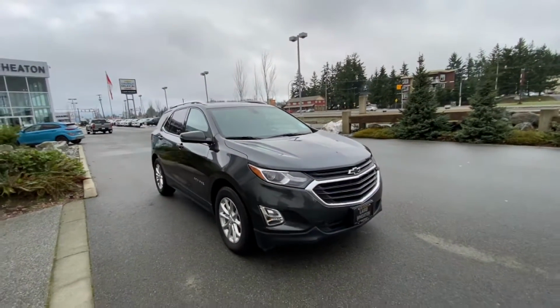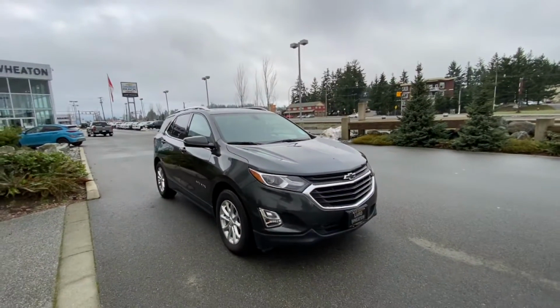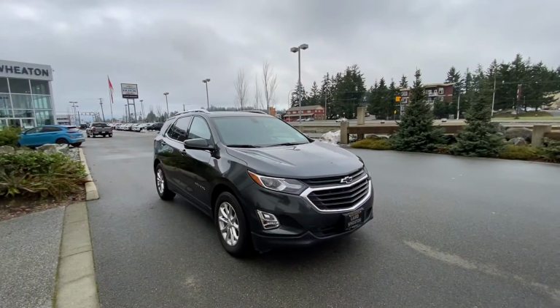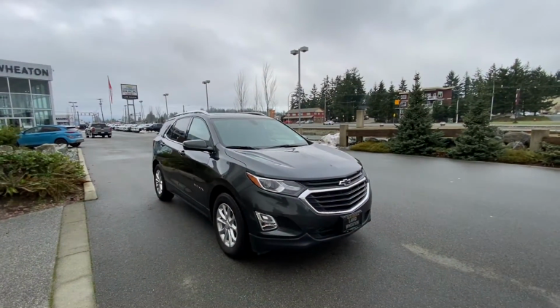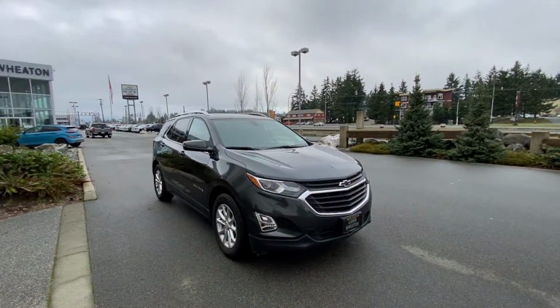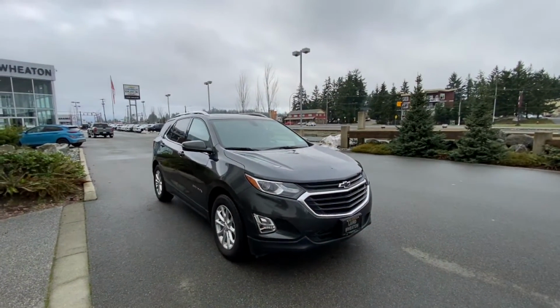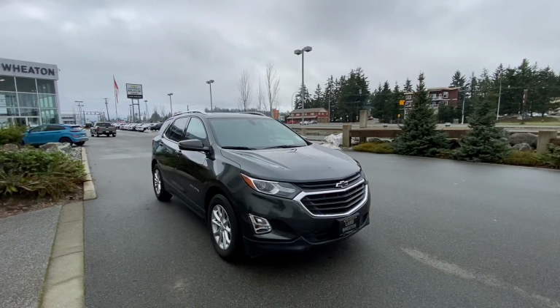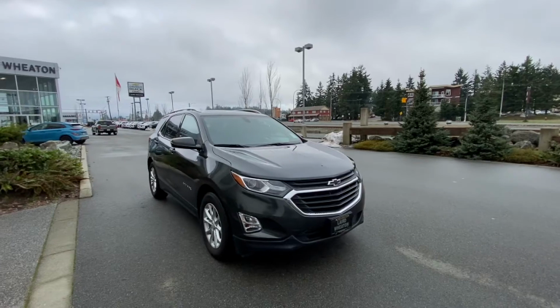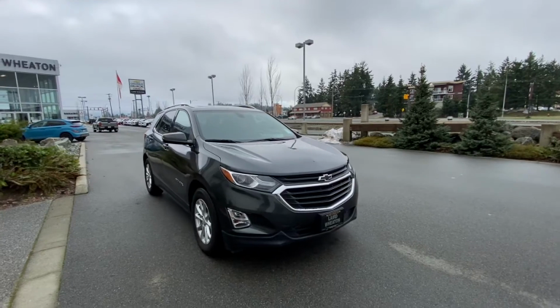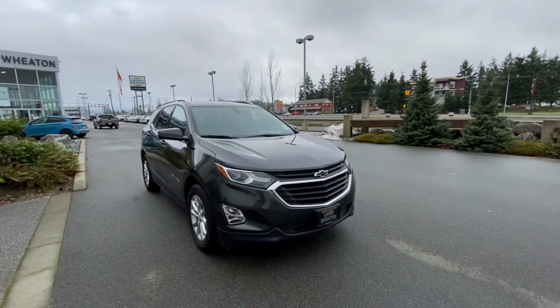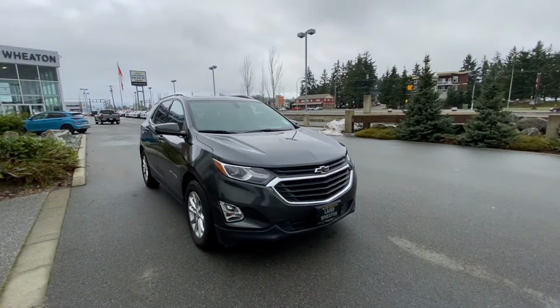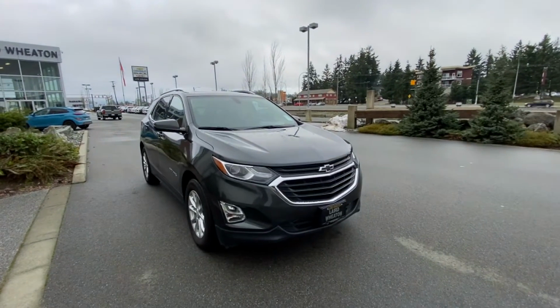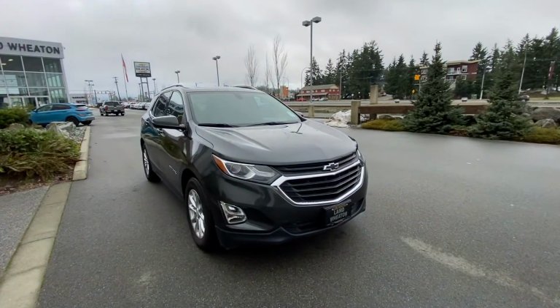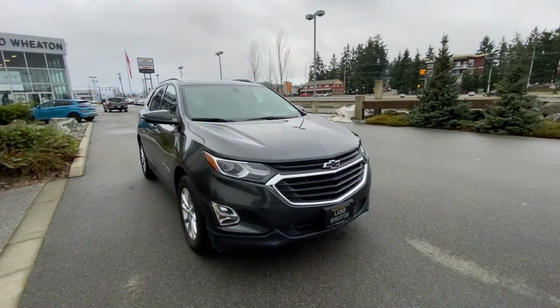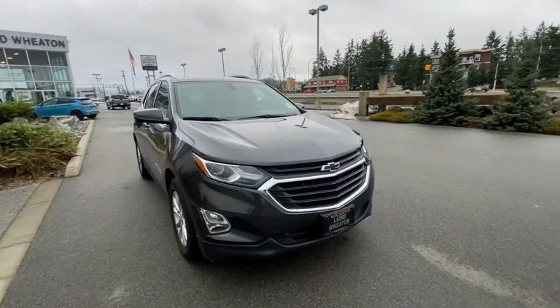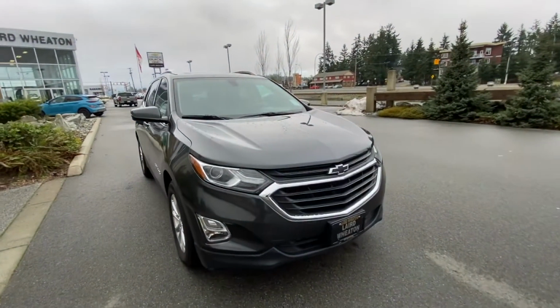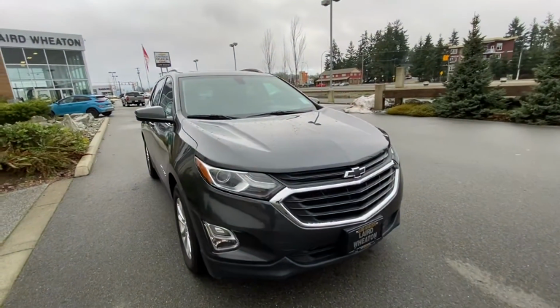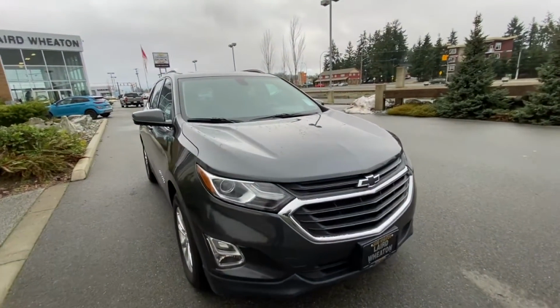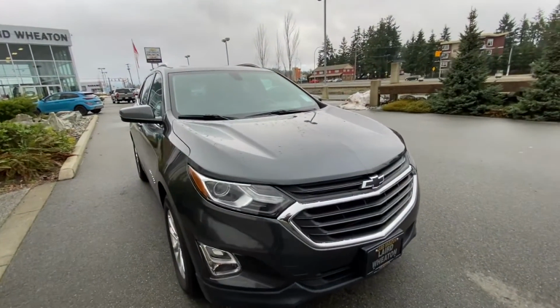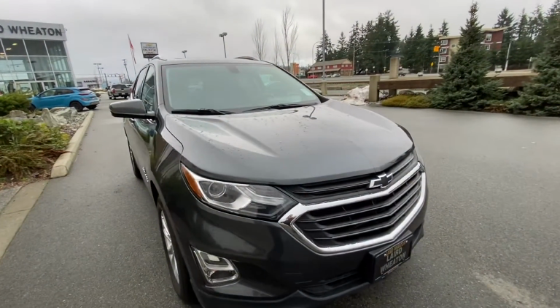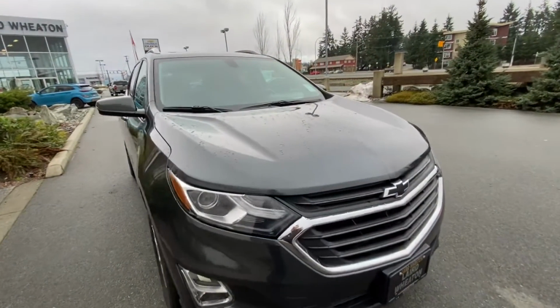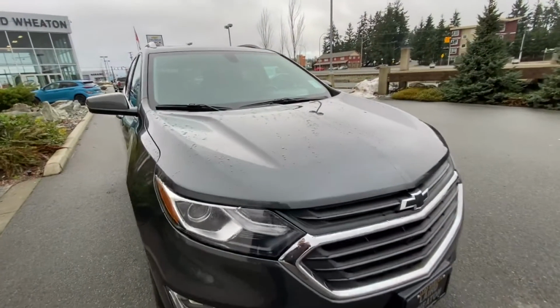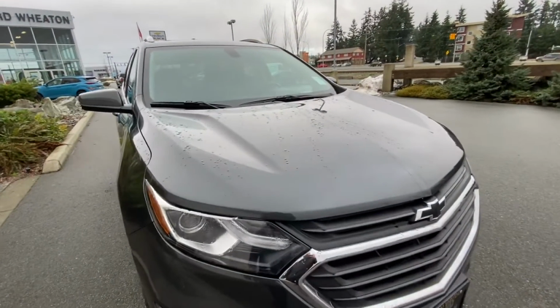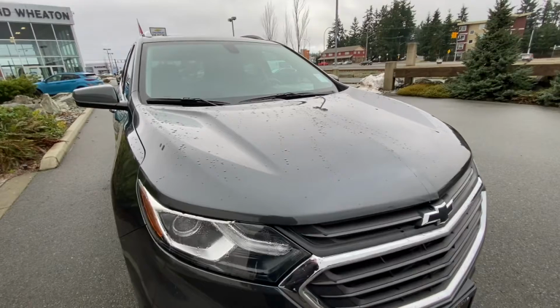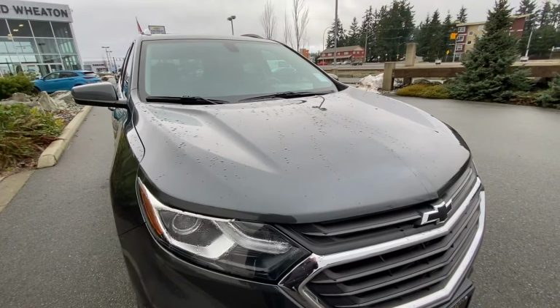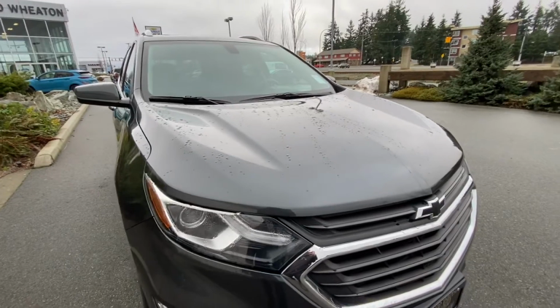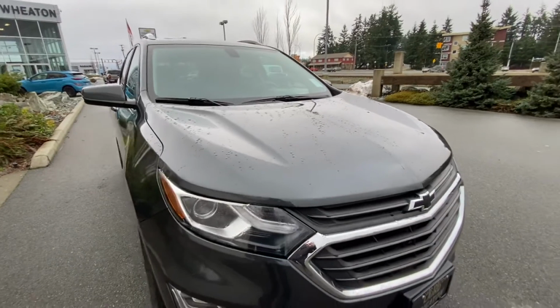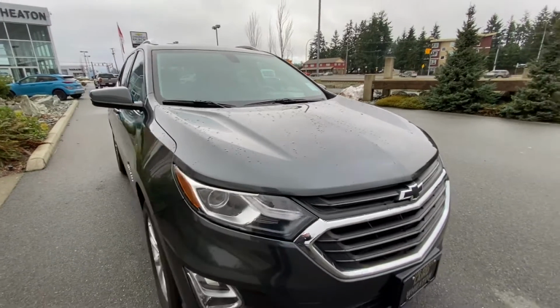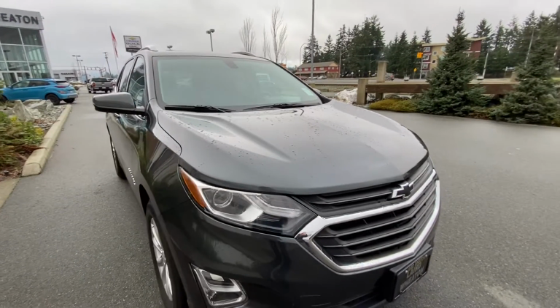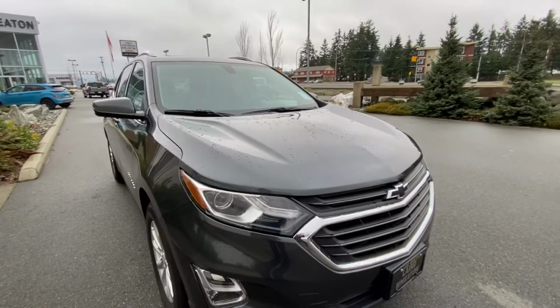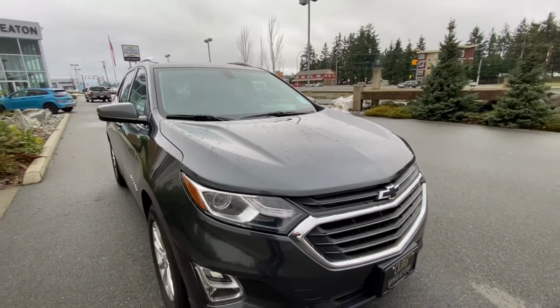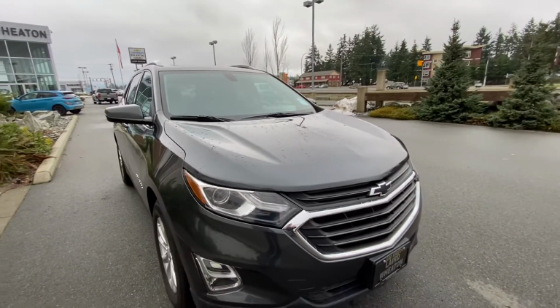The Equinox is our best-selling SUV. It has the 1.5-liter turbocharged four-cylinder engine, so lots of power and excellent fuel mileage.